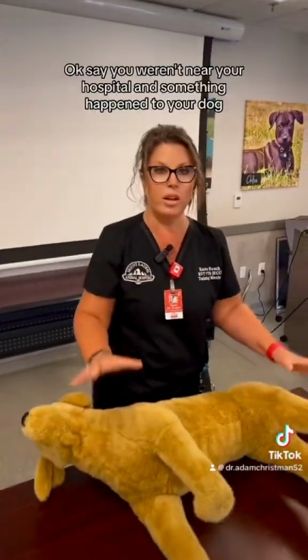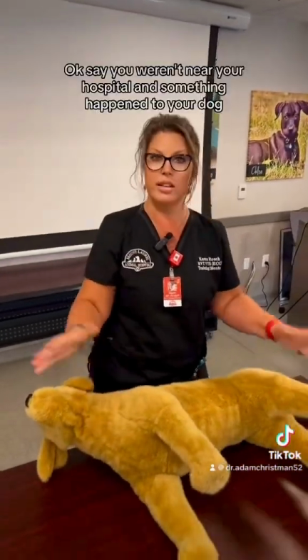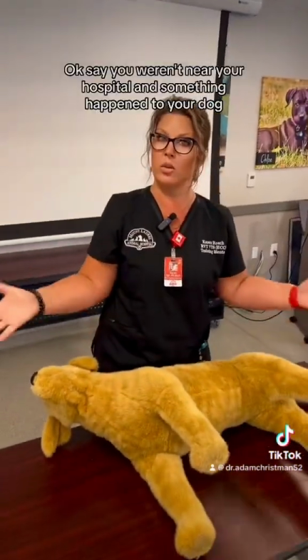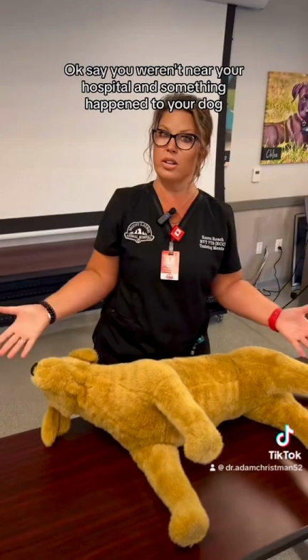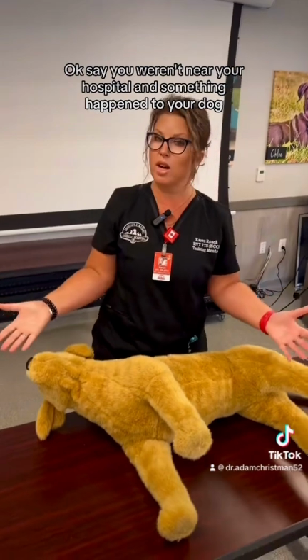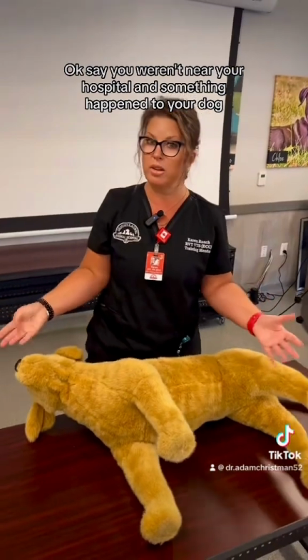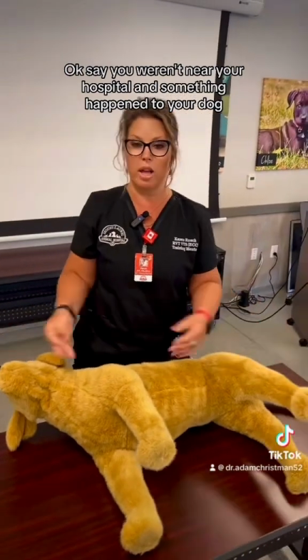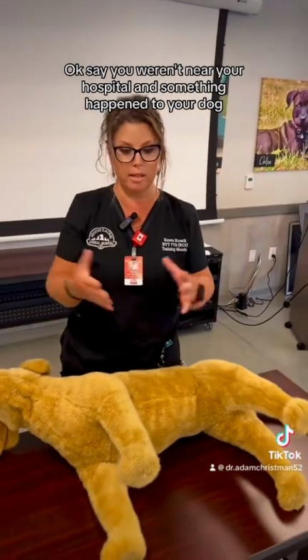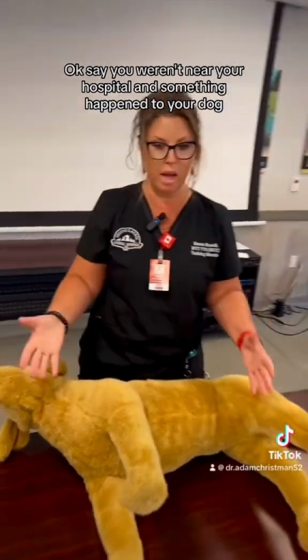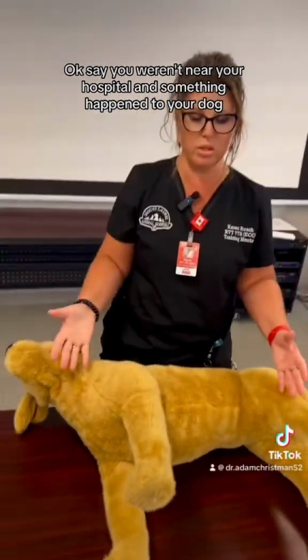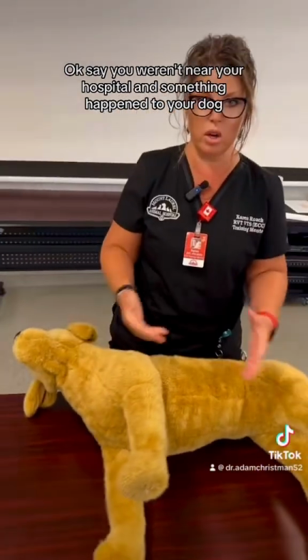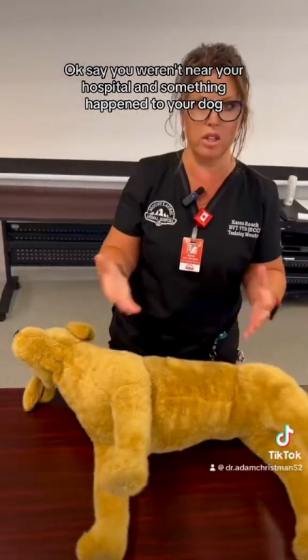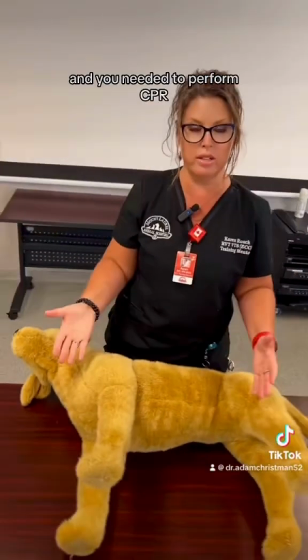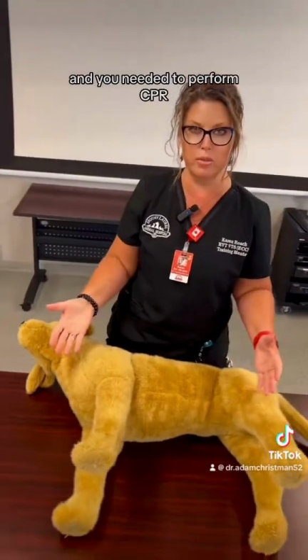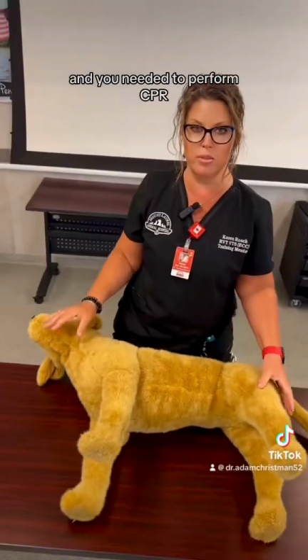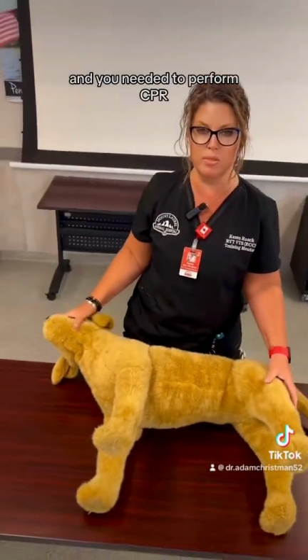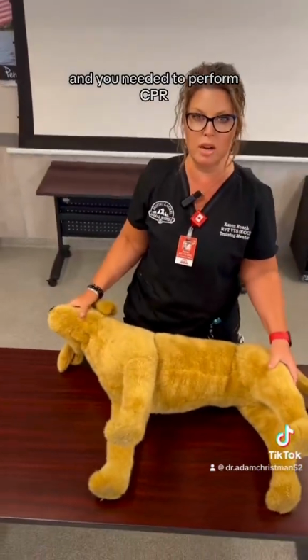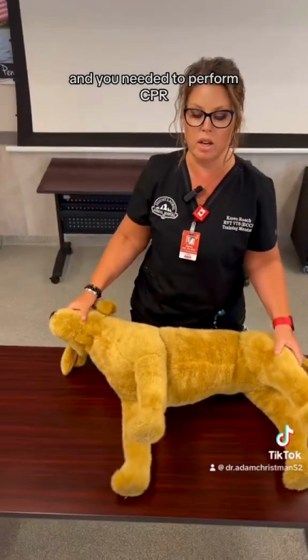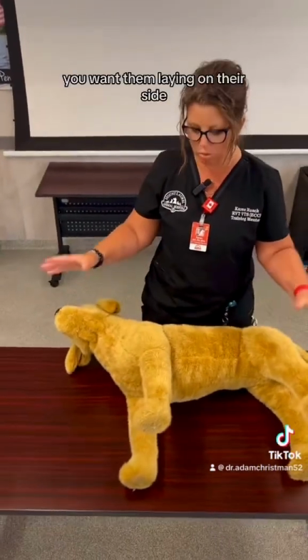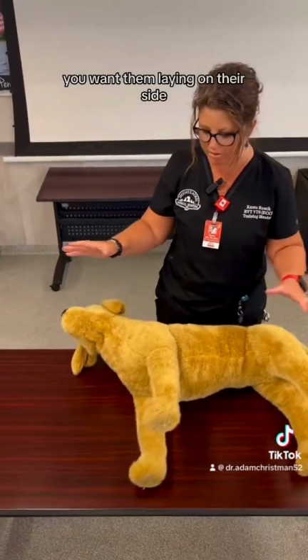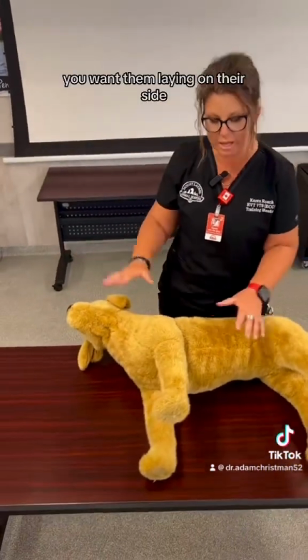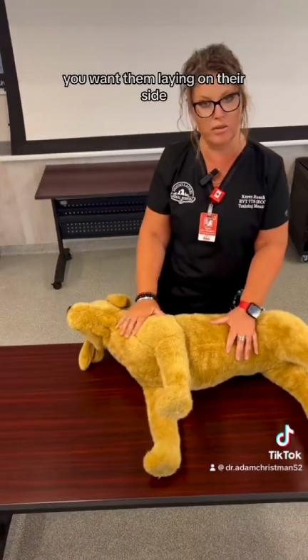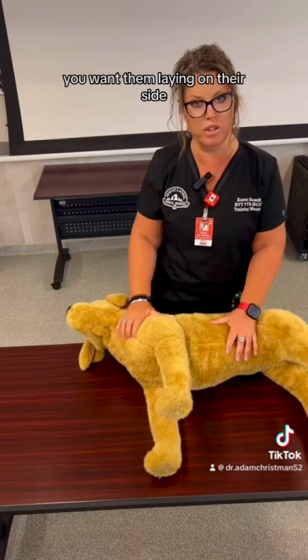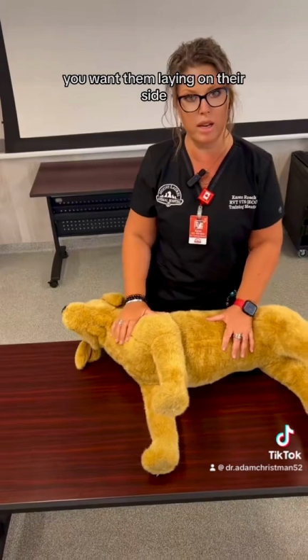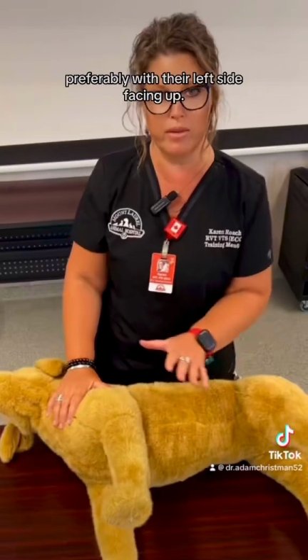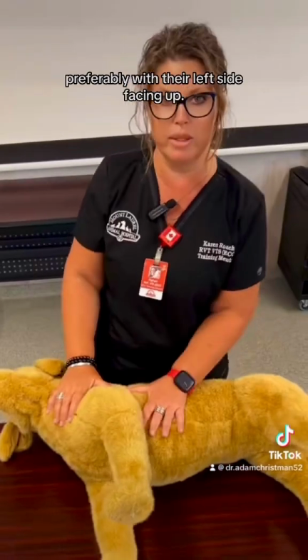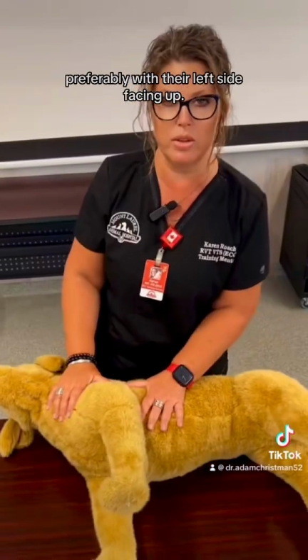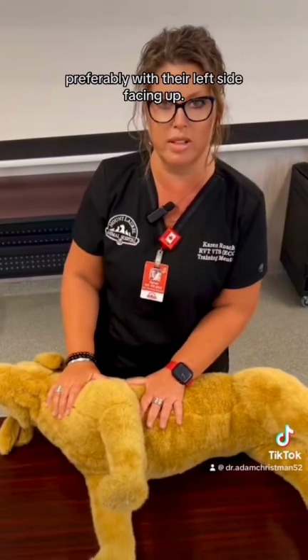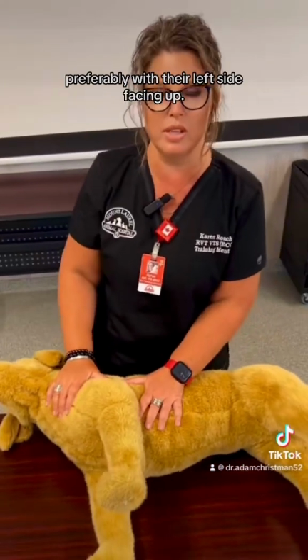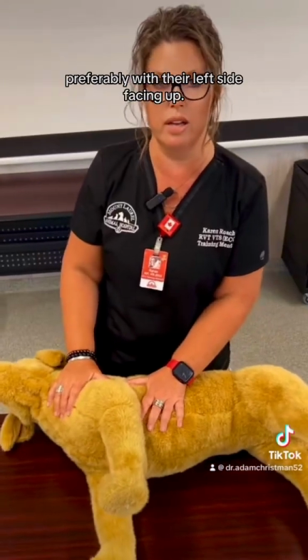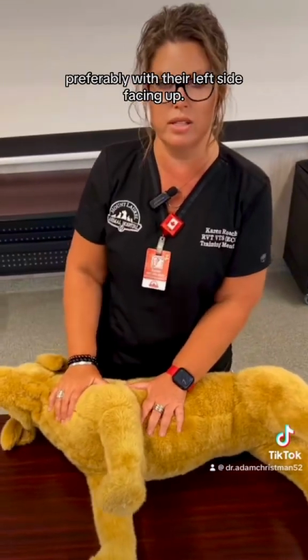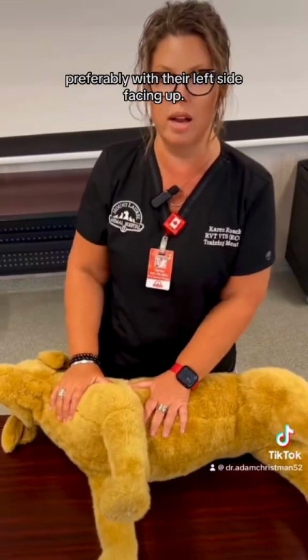Say you weren't near your hospital and something happened to your dog and you needed to perform CPR. Step one: you want them laying on their side, preferably with their left side facing up.